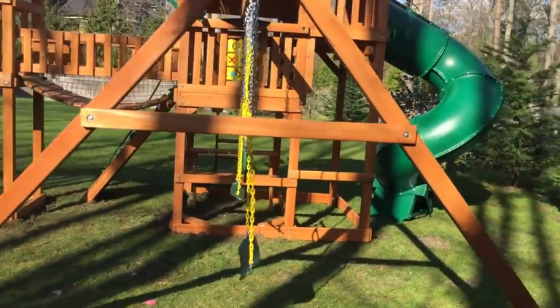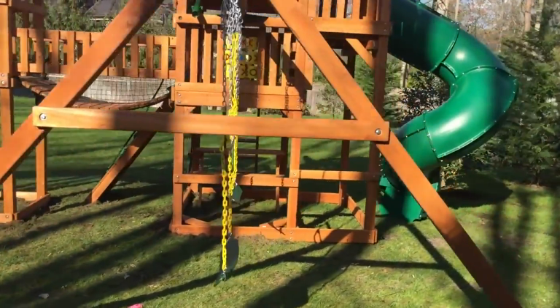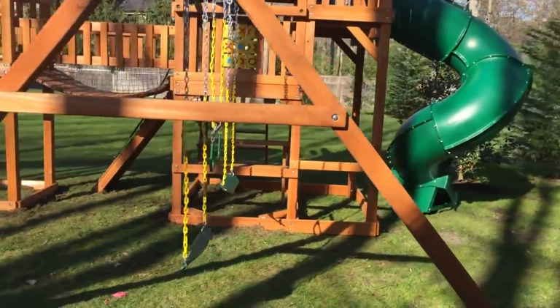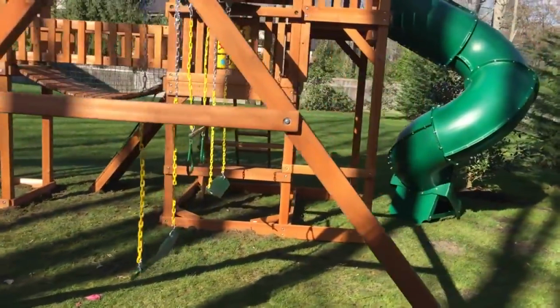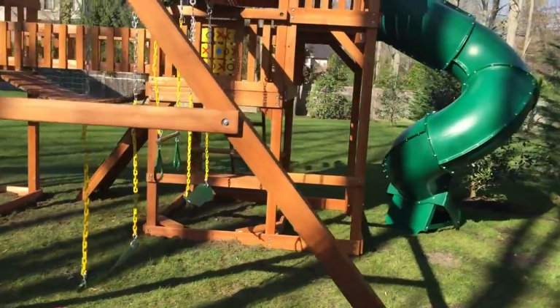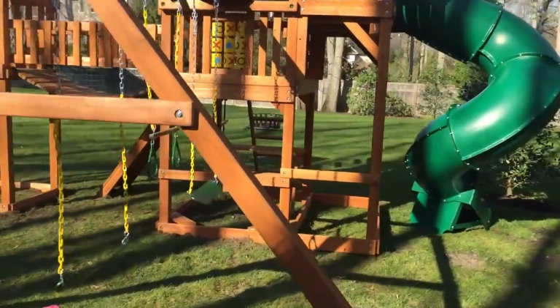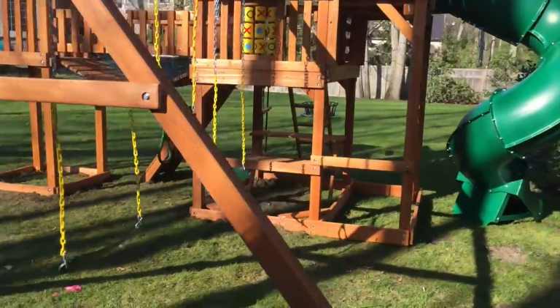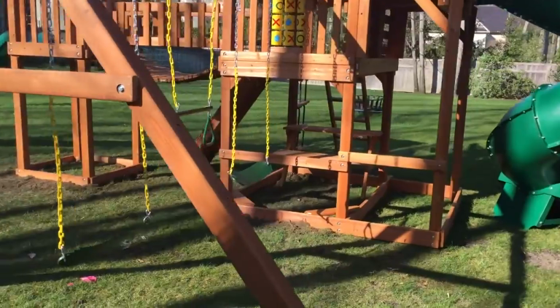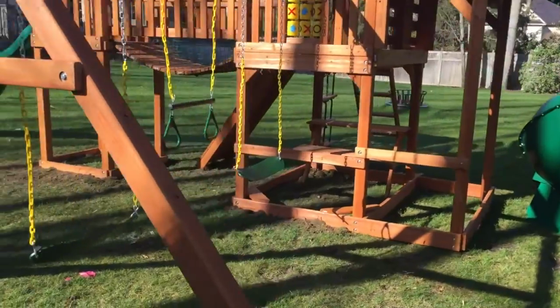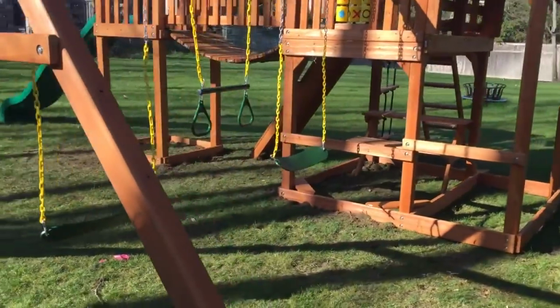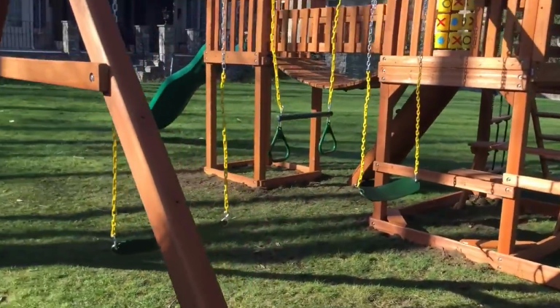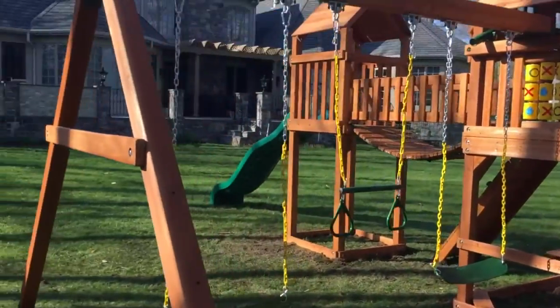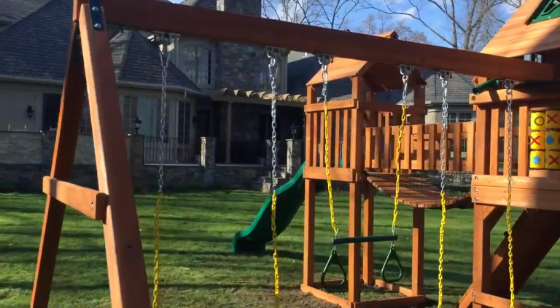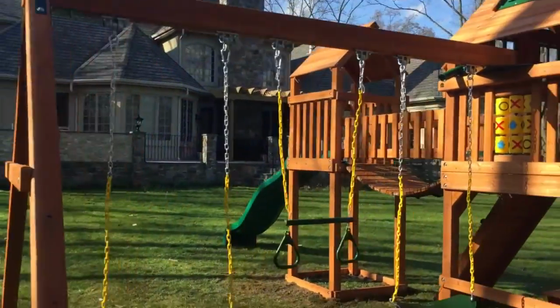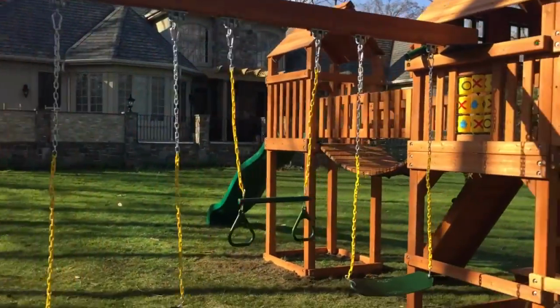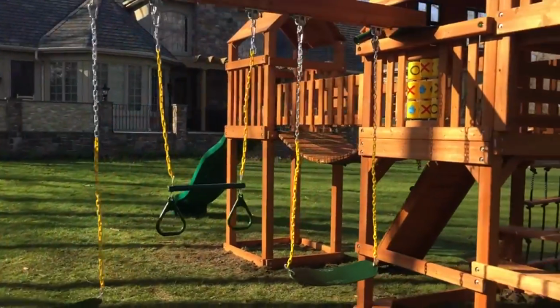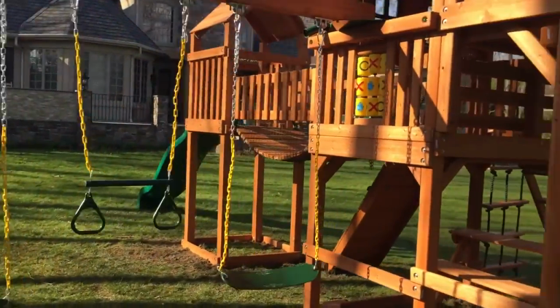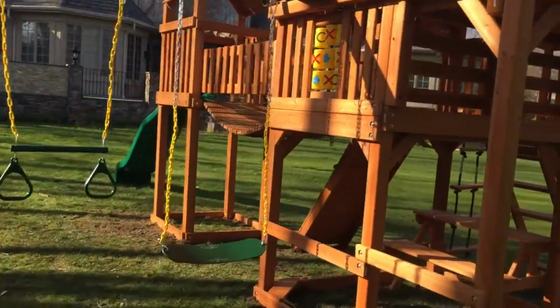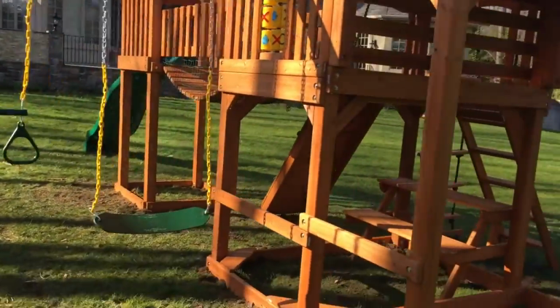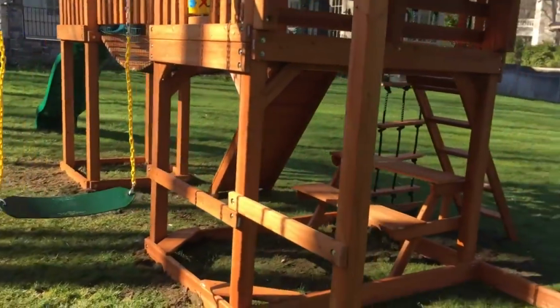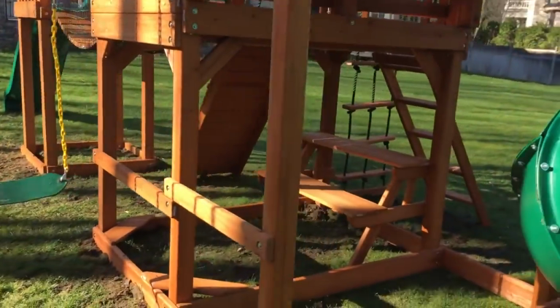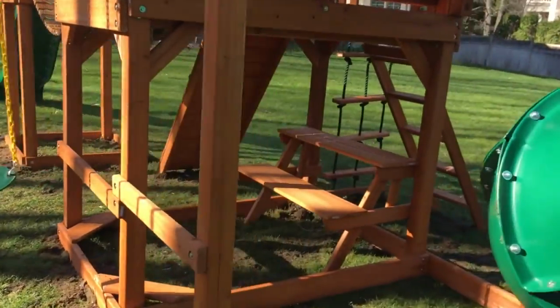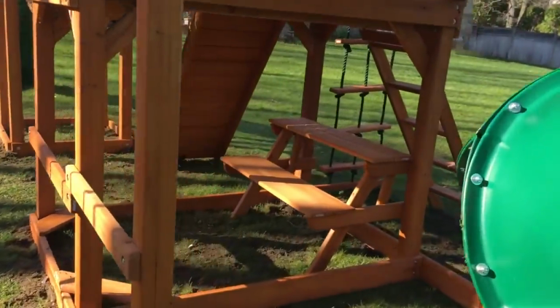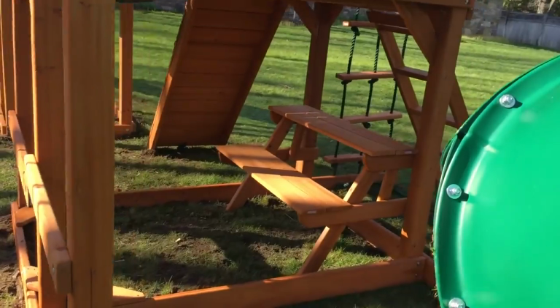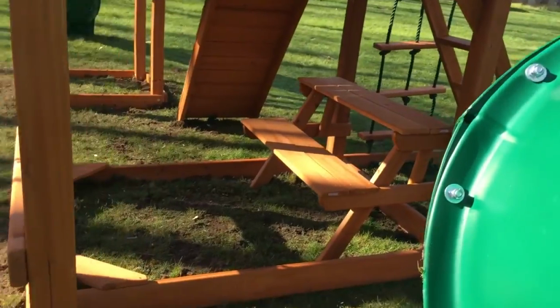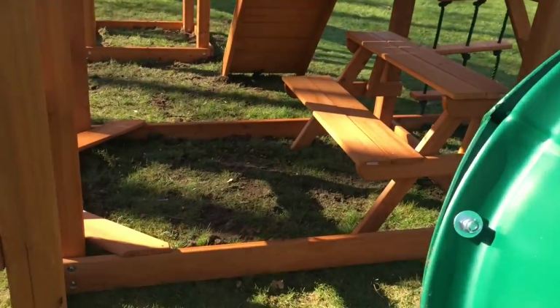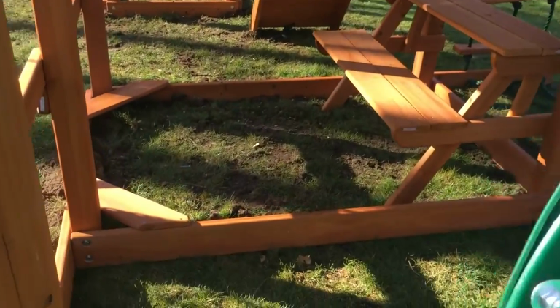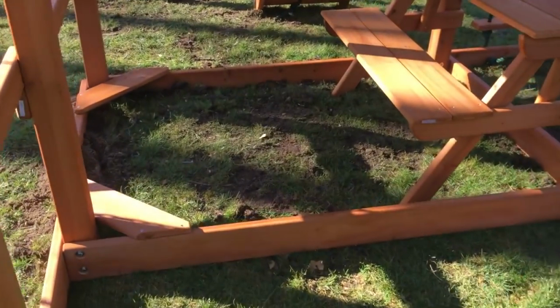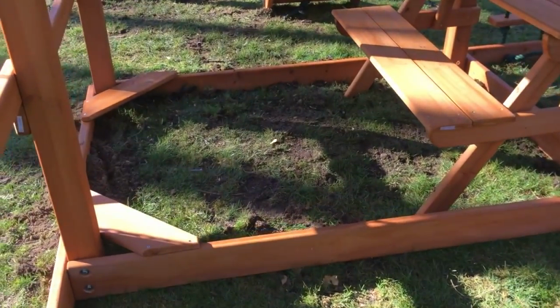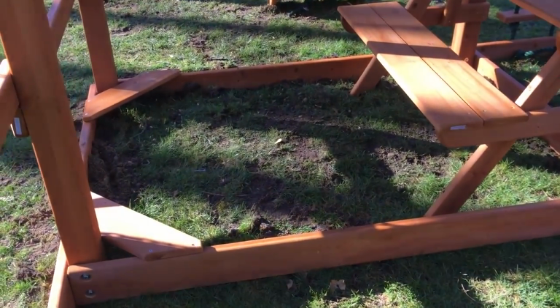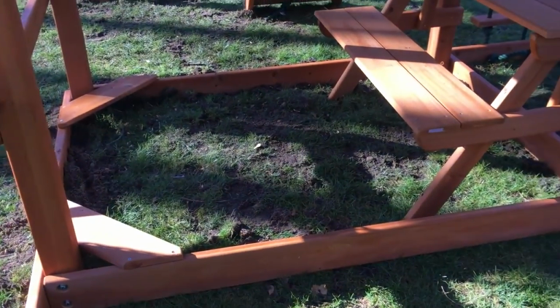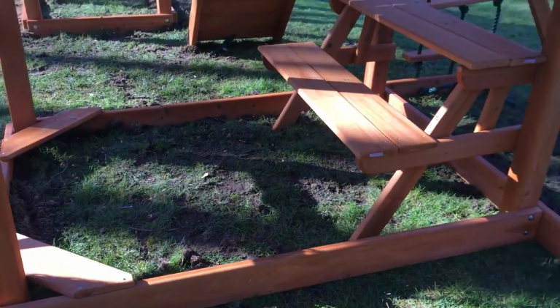You can see it comes with the two belt swings, trapeze — huge swing set. There's a picnic area underneath with bench seats.